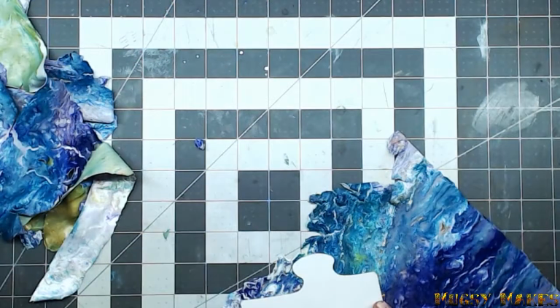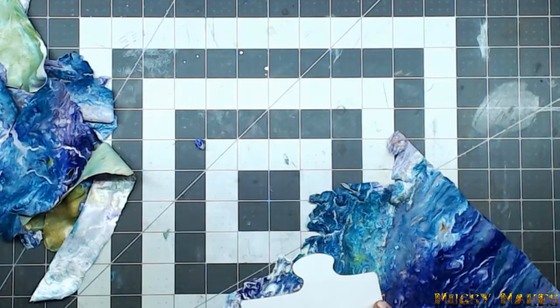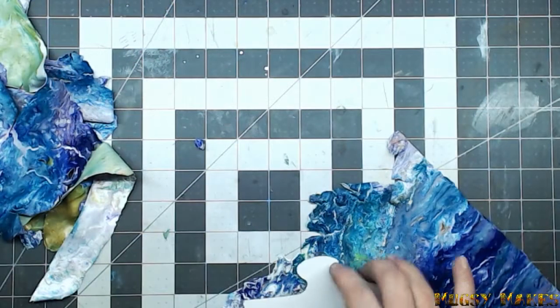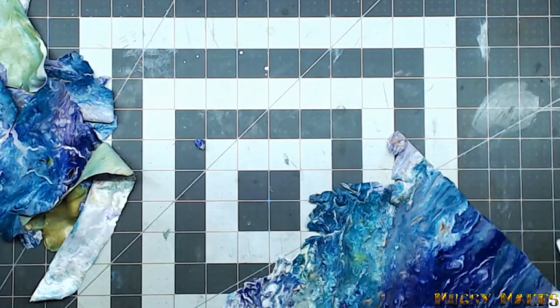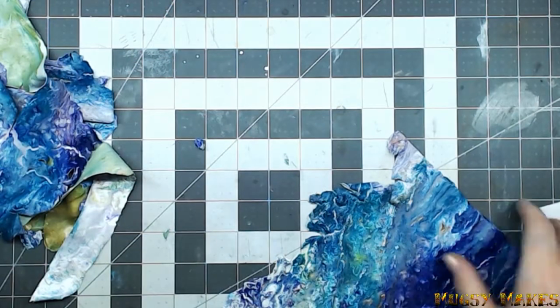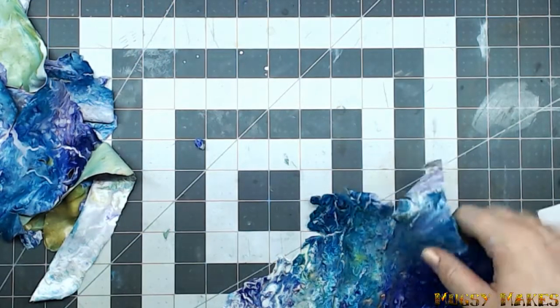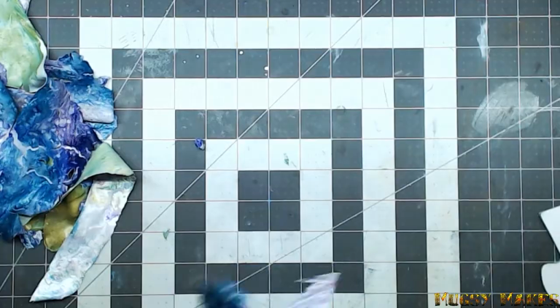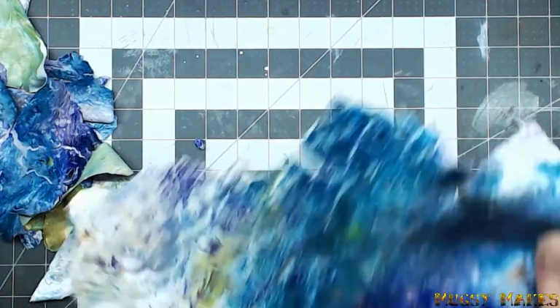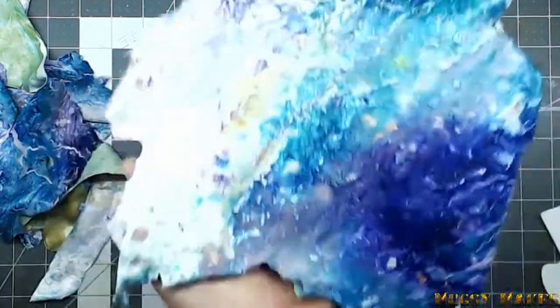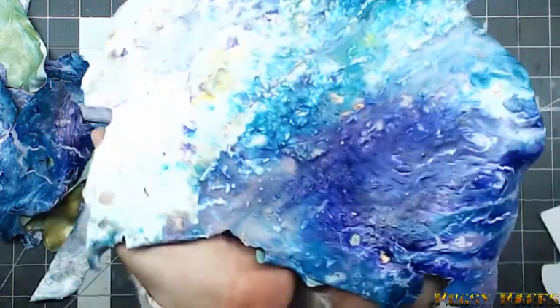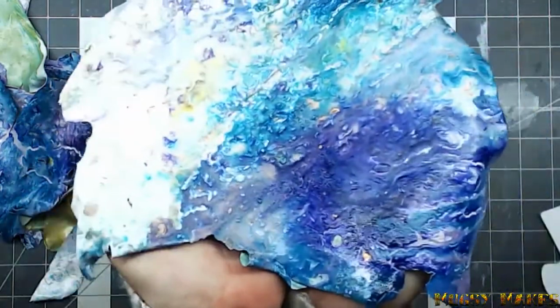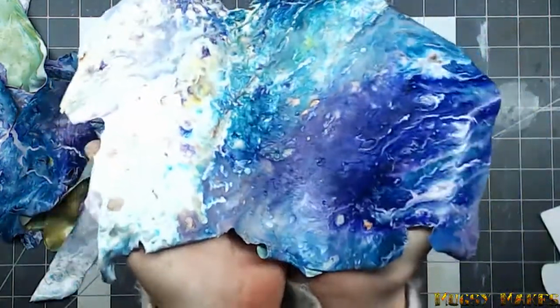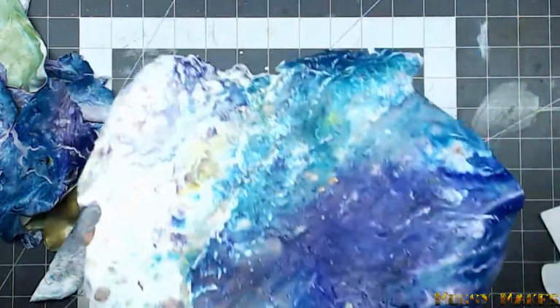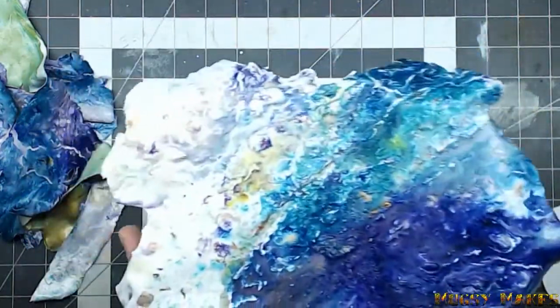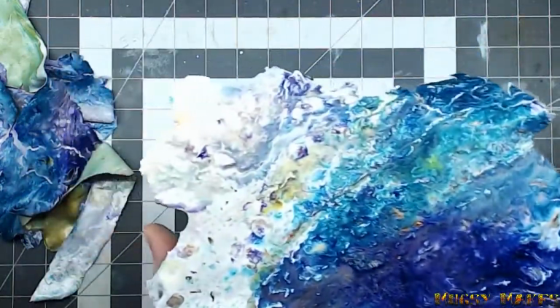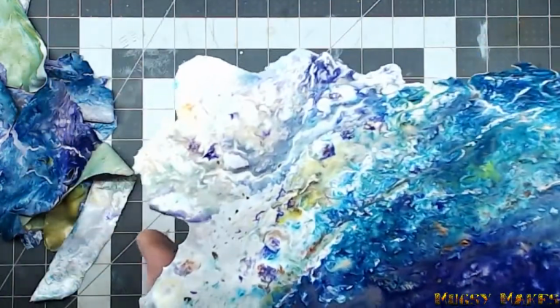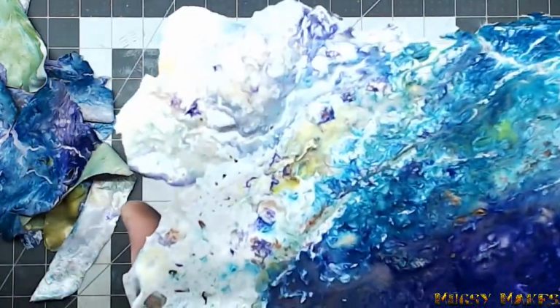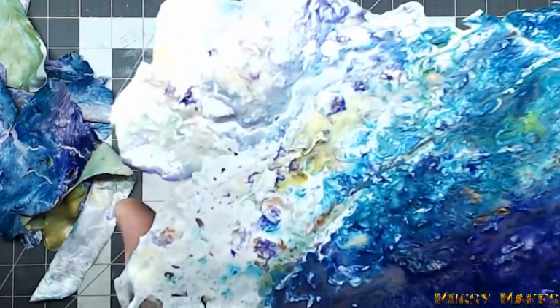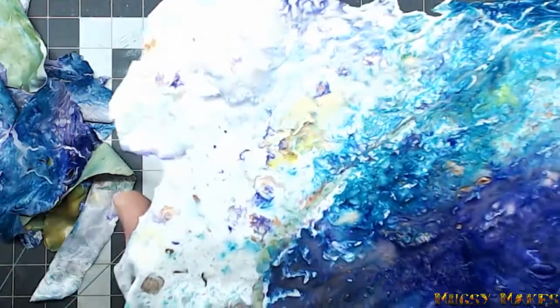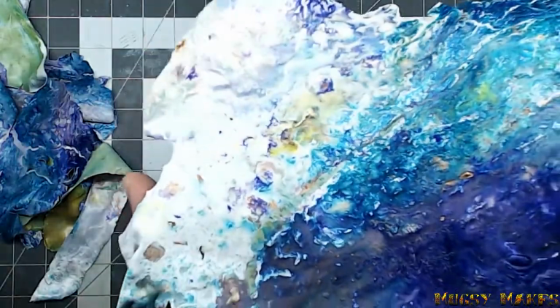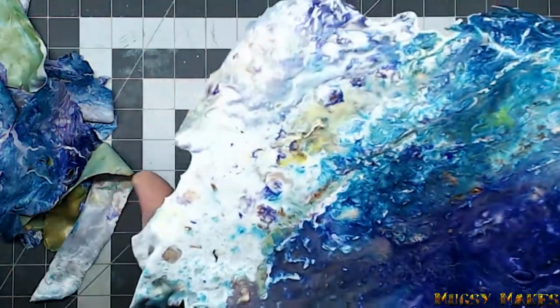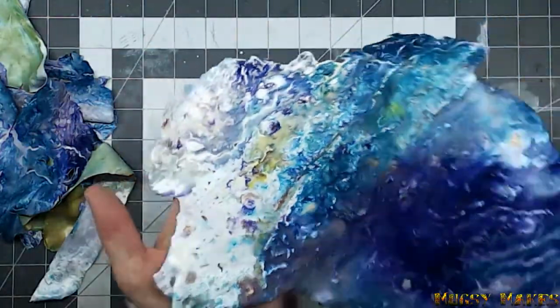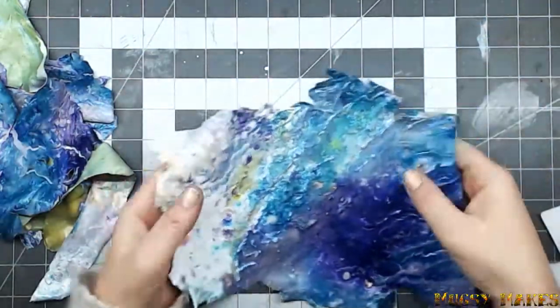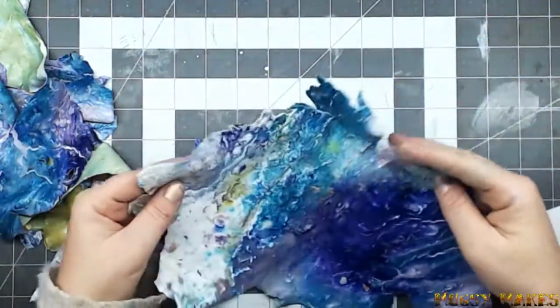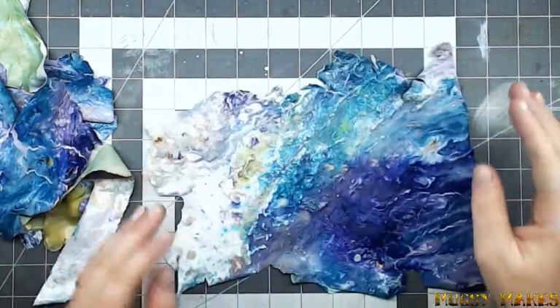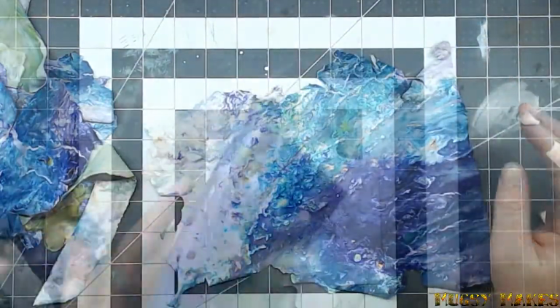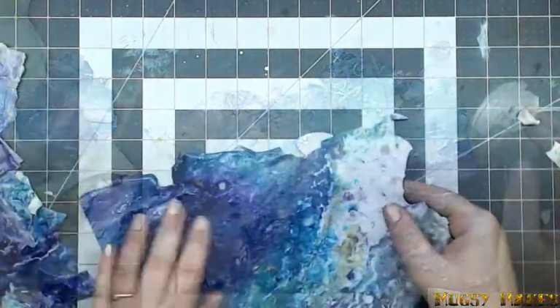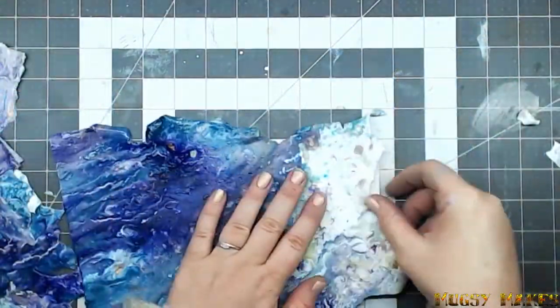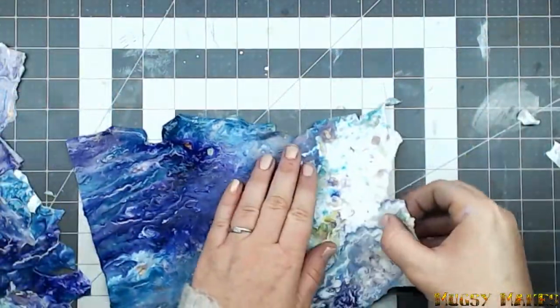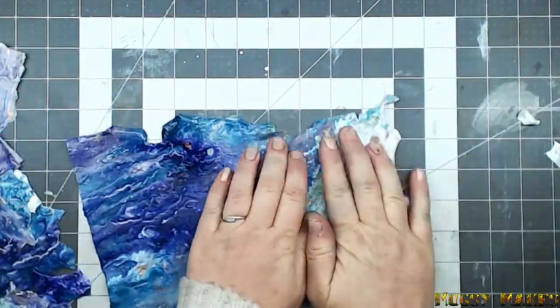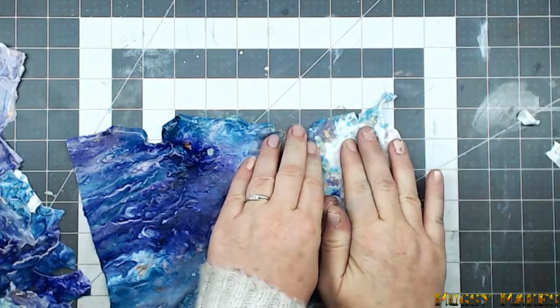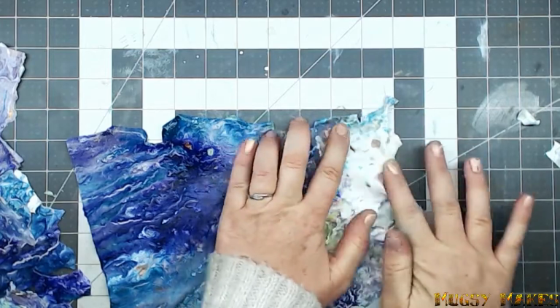Hey creative community! I am Muggsy. Welcome to my art channel, Muggsy Makes. I'm using this acrylic skin that I pulled off of my pan after doing a couple different acrylic pours. I really liked the way it looked and I thought it'd make a great puzzle piece.